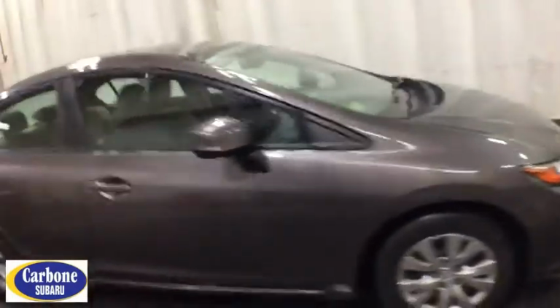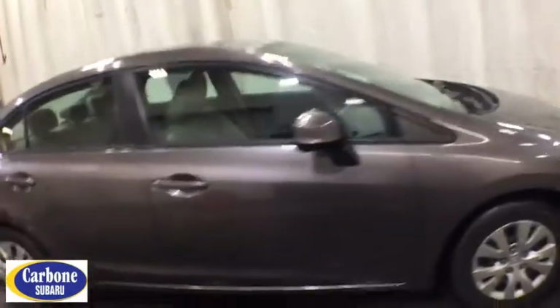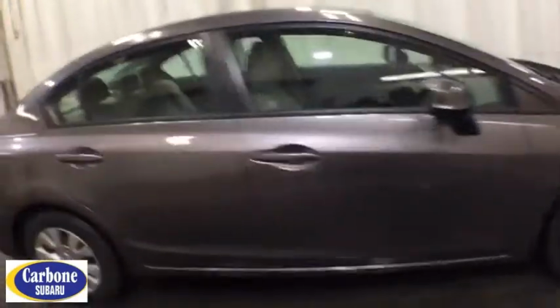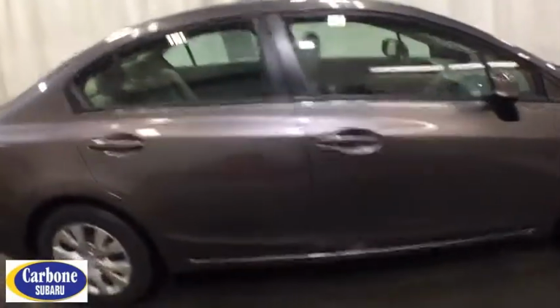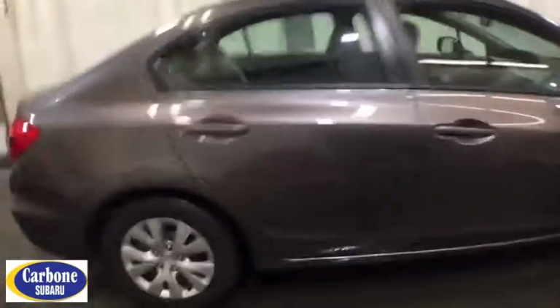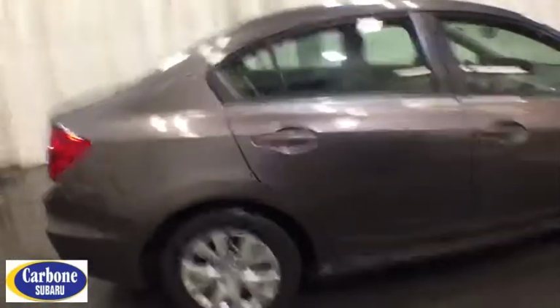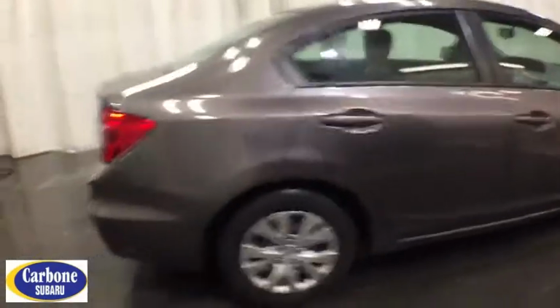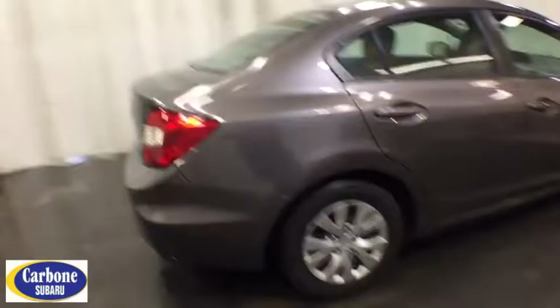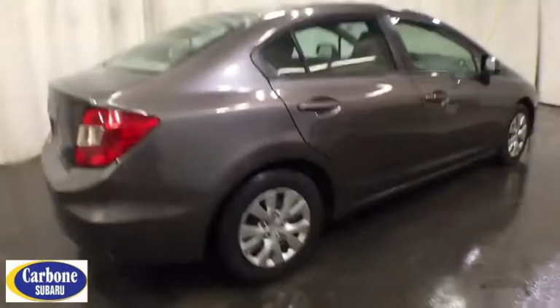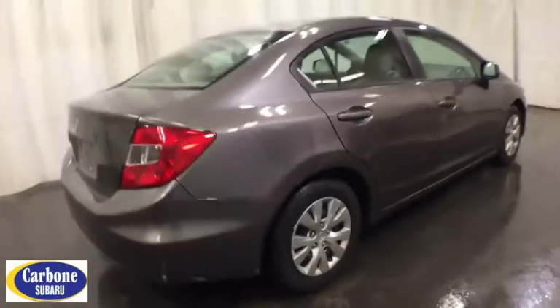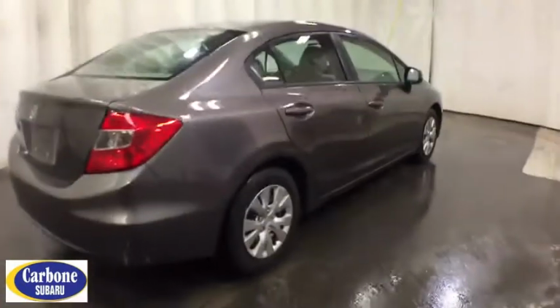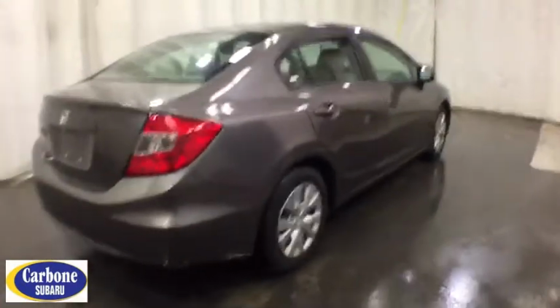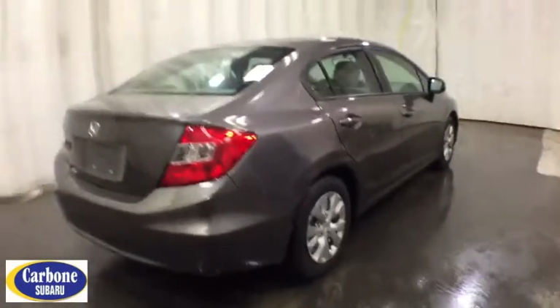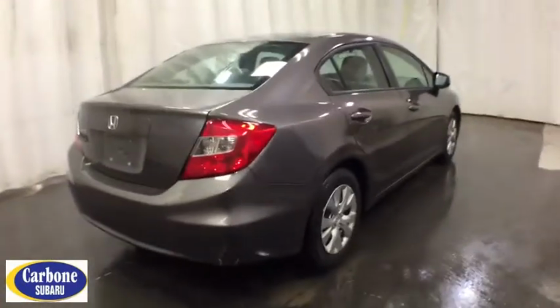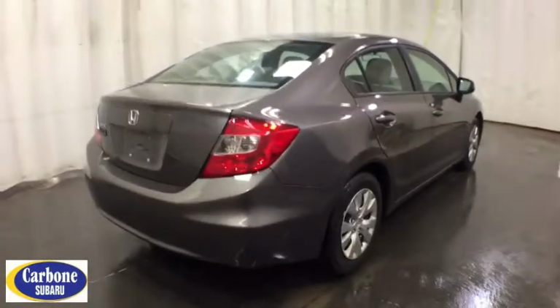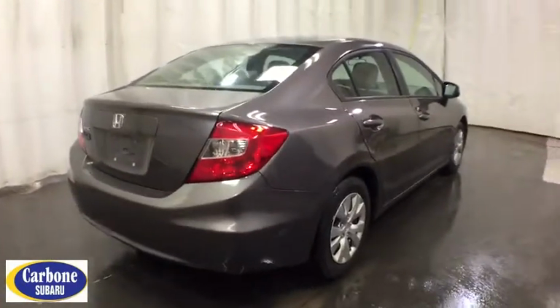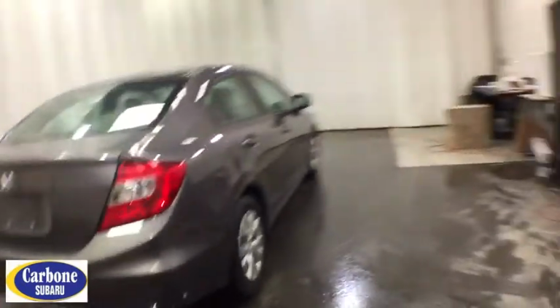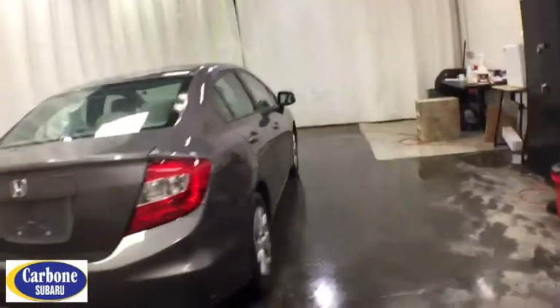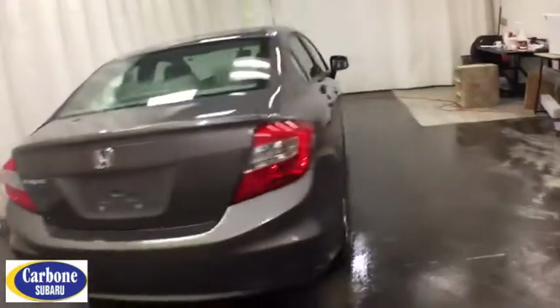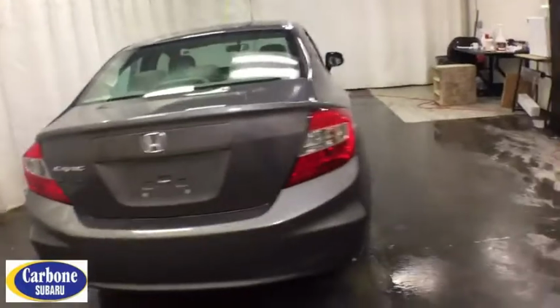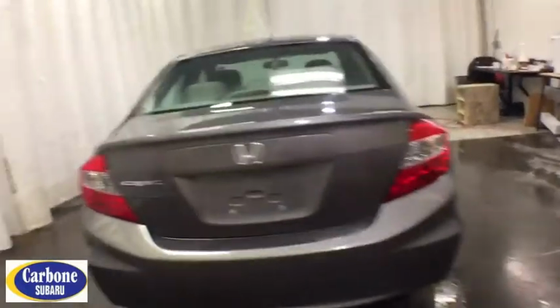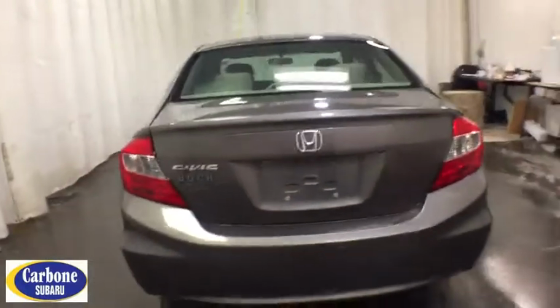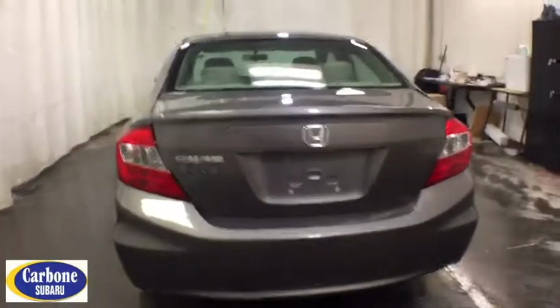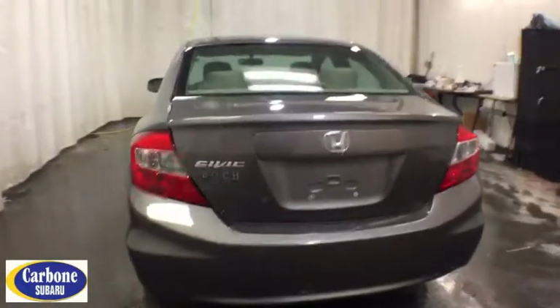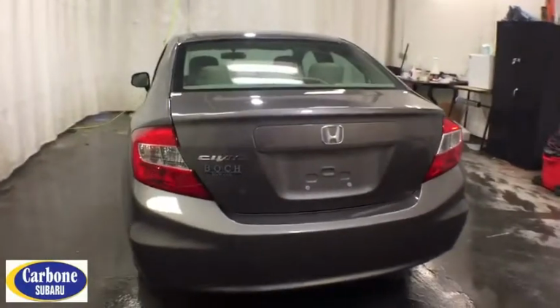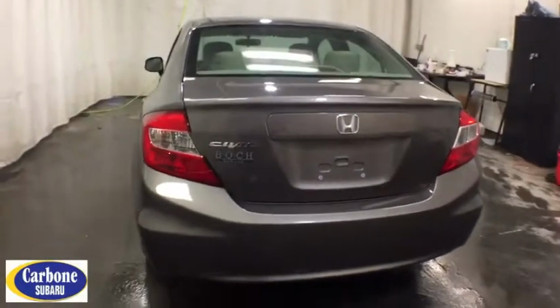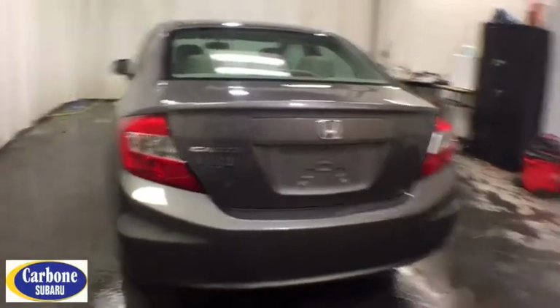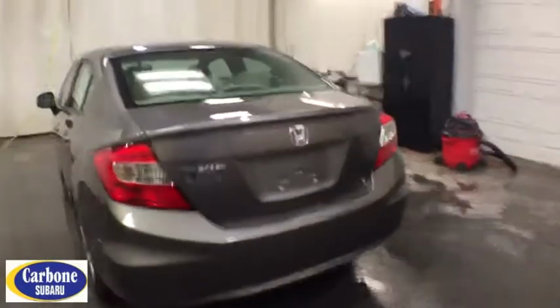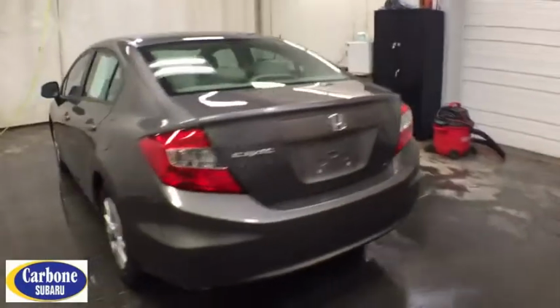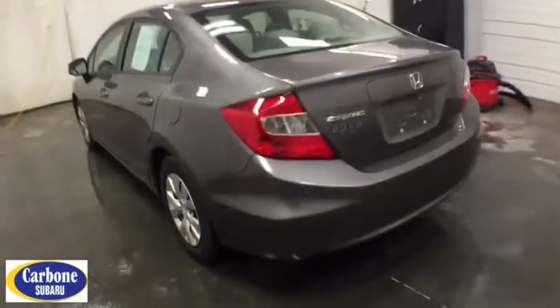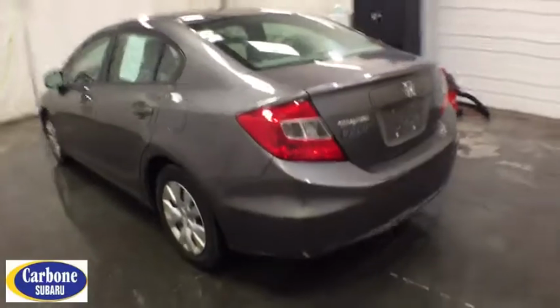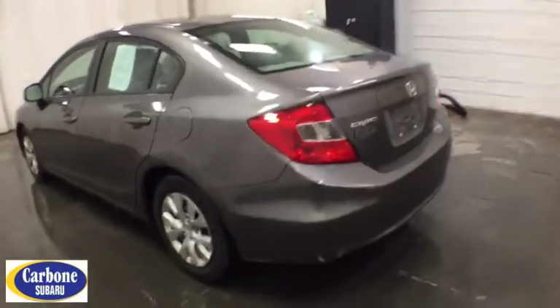Here are some of this vehicle's great options: keyless entry, power steering, adjustable steering wheel, ABS four-wheel, front floor mats, cruise control, rear defrost, front wheel drive, auto-off headlights, AM FM stereo radio.